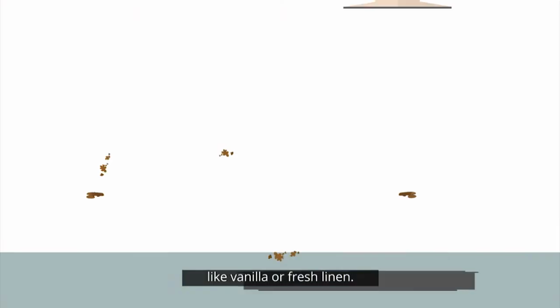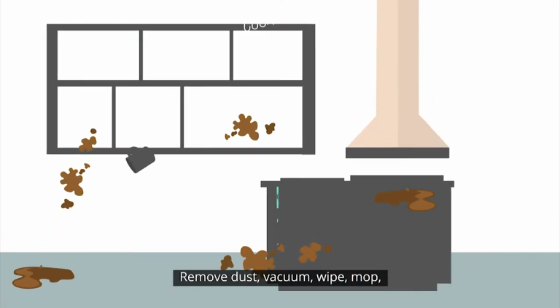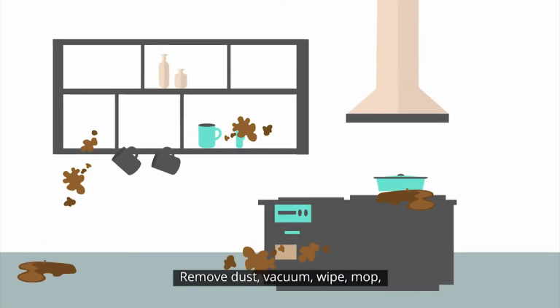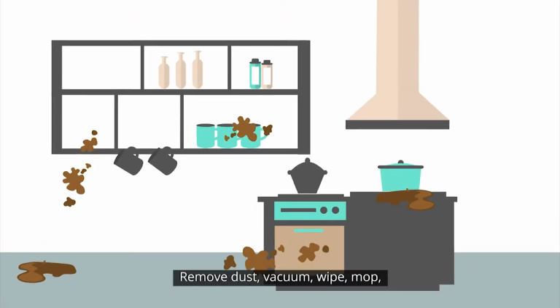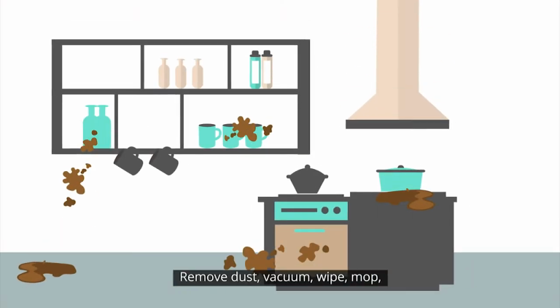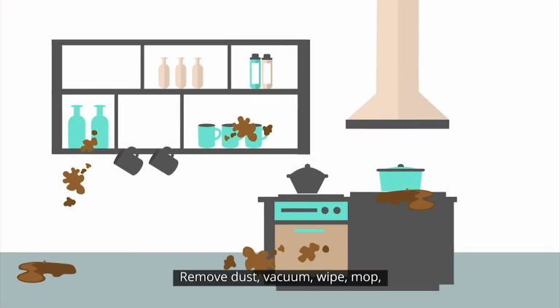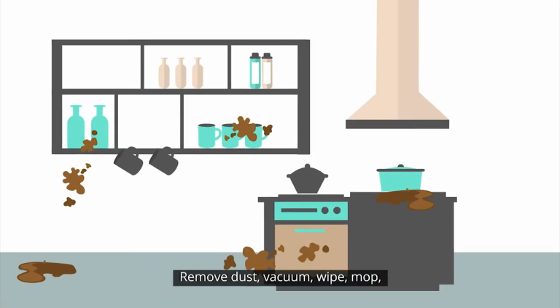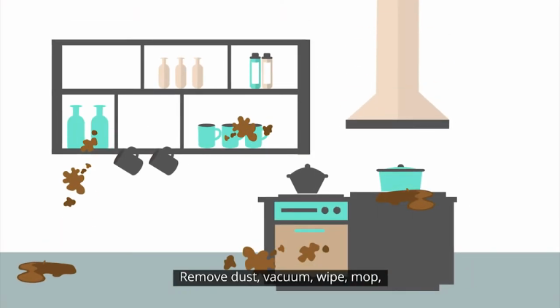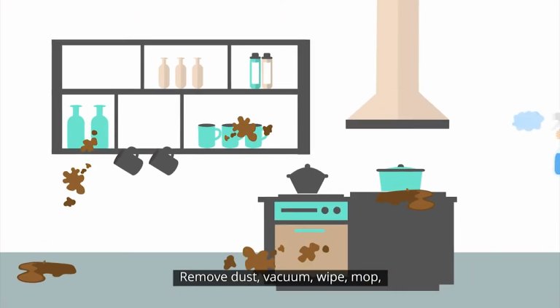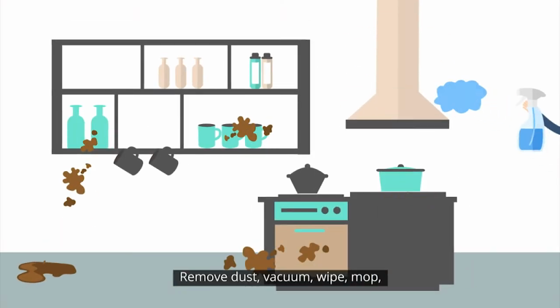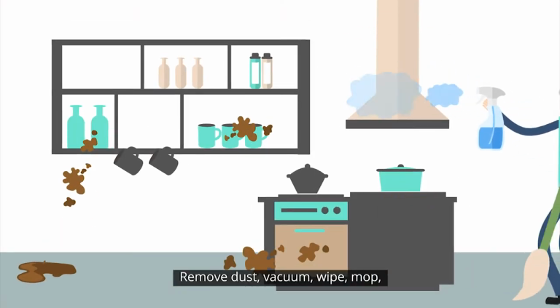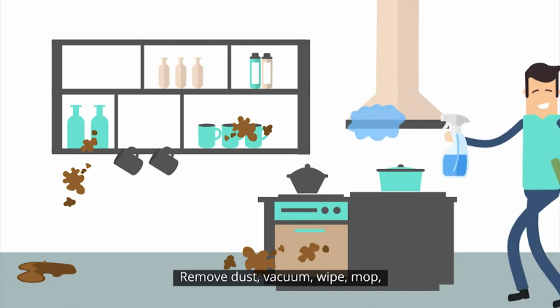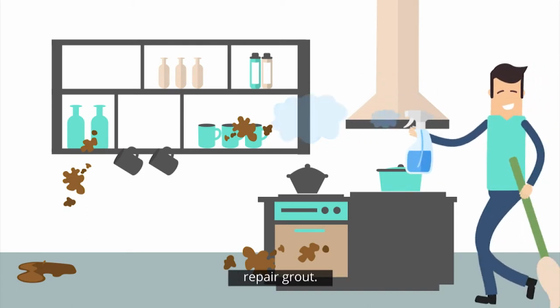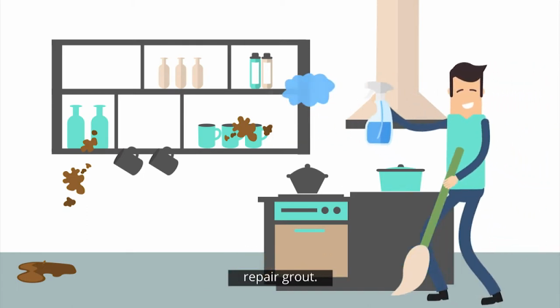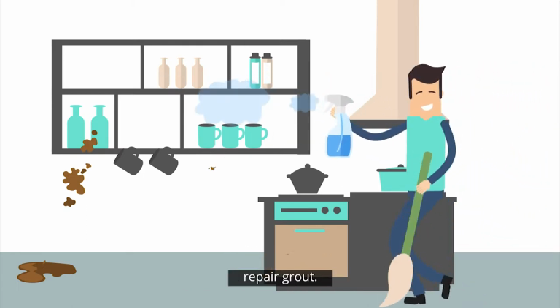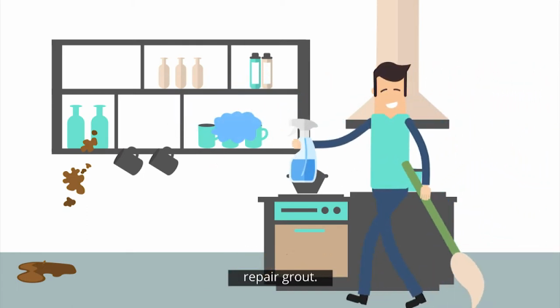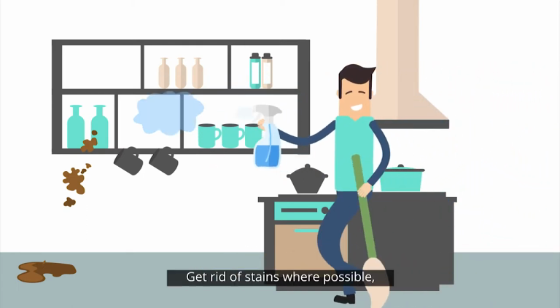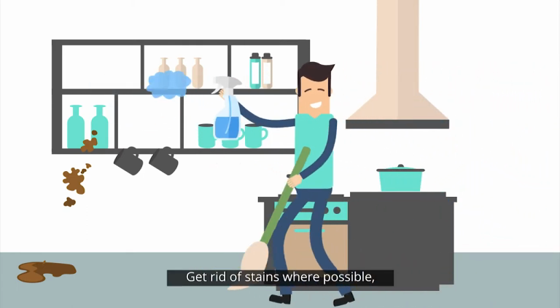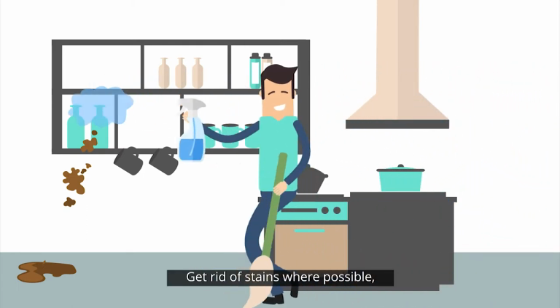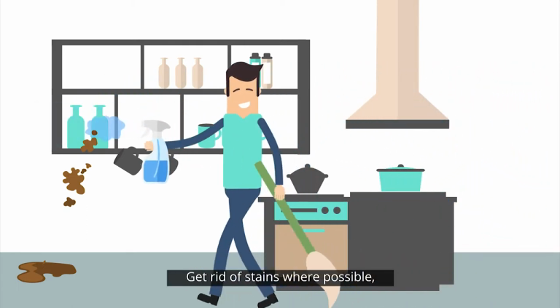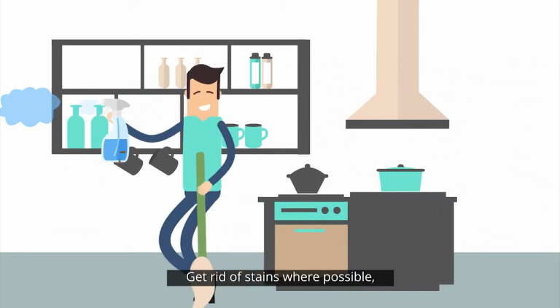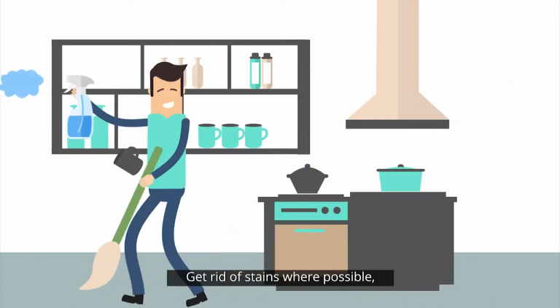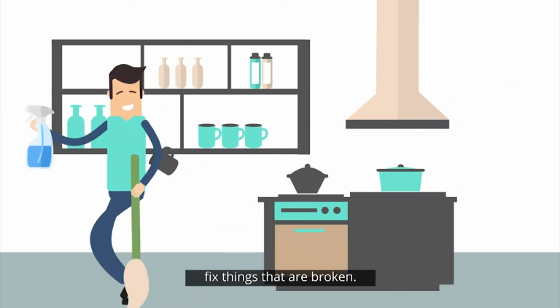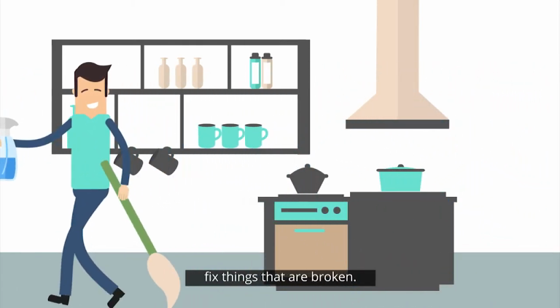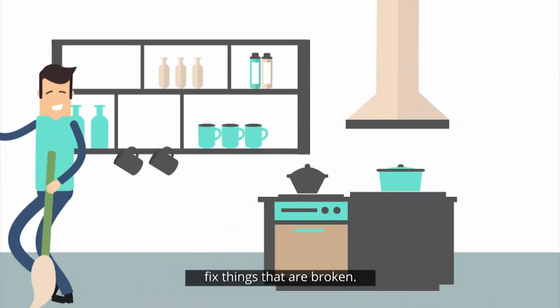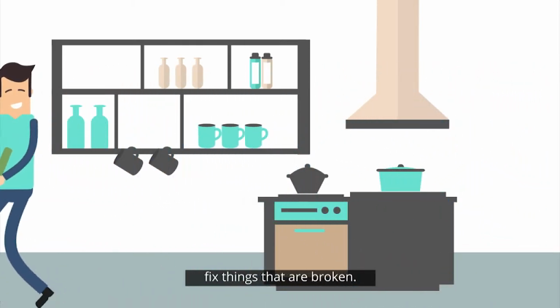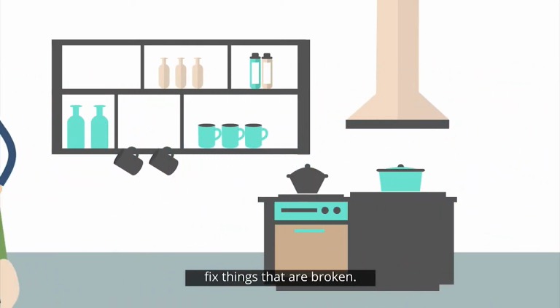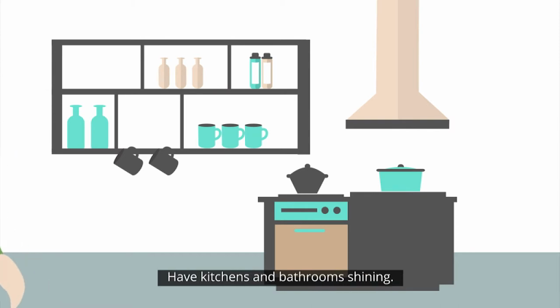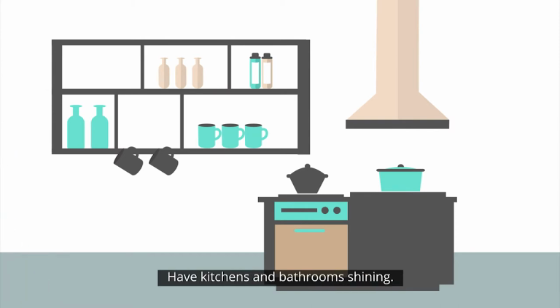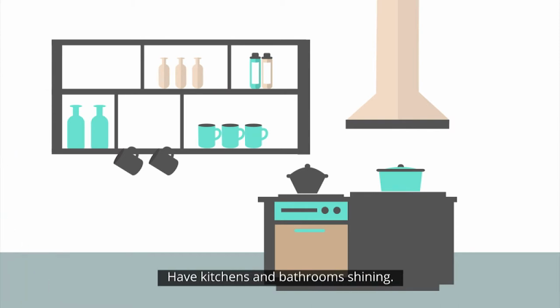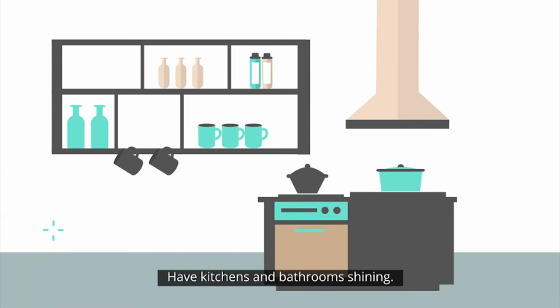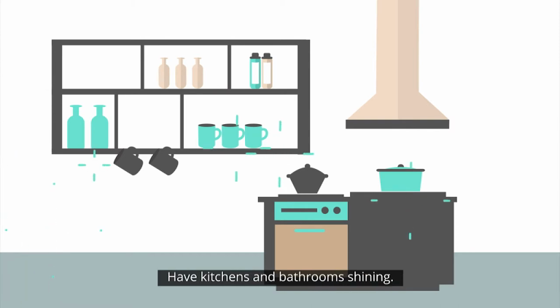Remove dust. Vacuum. Wipe. Mop. Repair grout. Get rid of stains where possible. Fix things that are broken. Have kitchens and bathrooms shining.